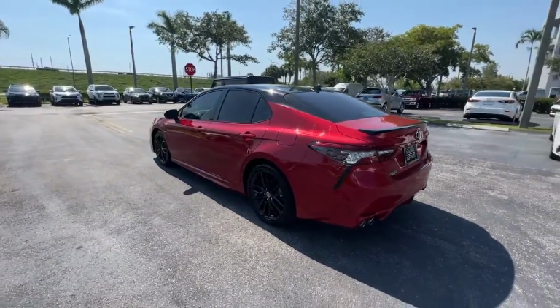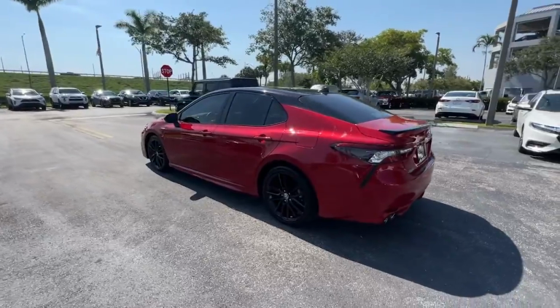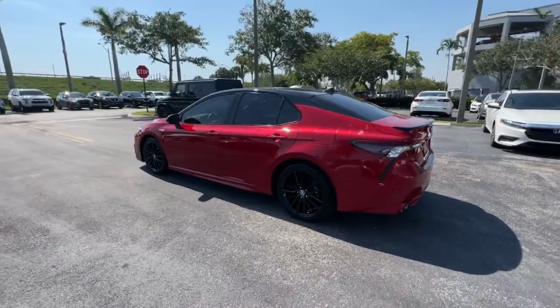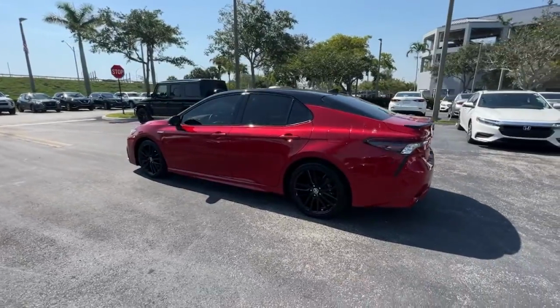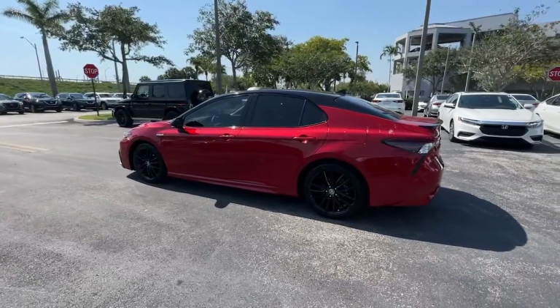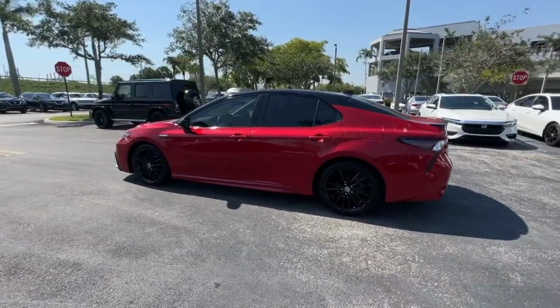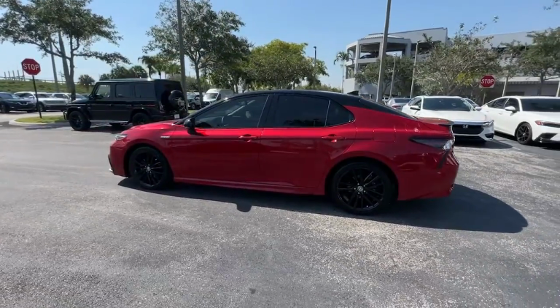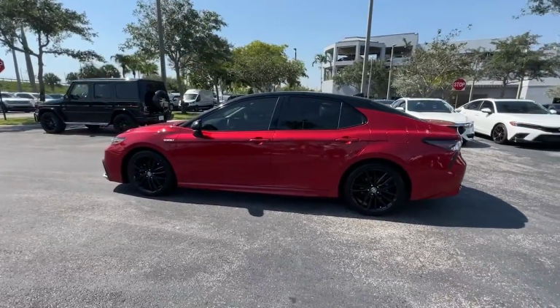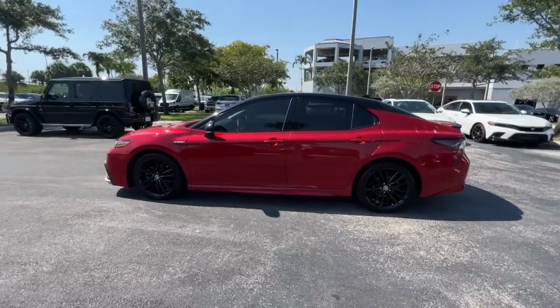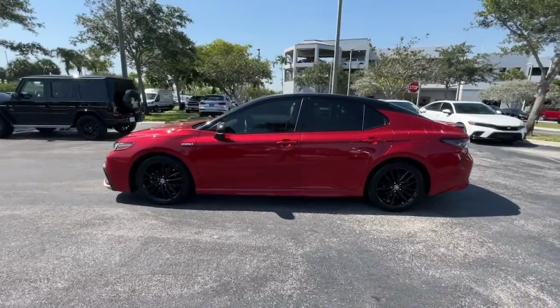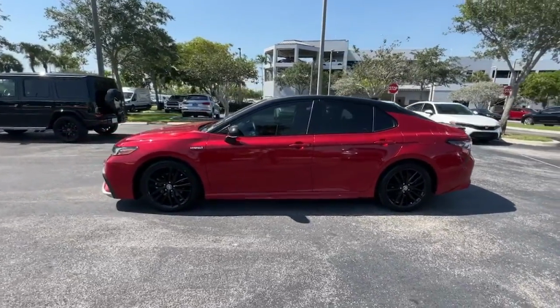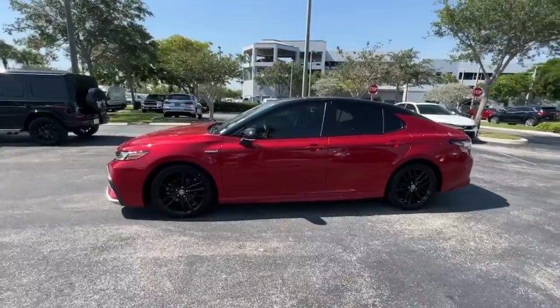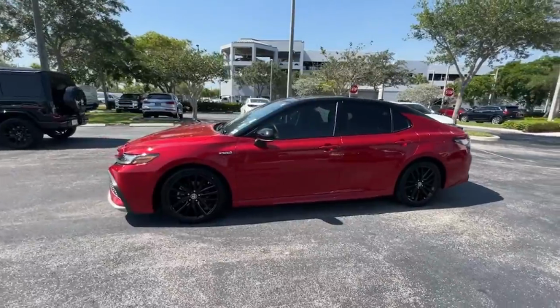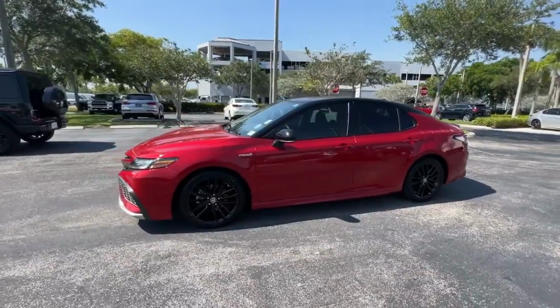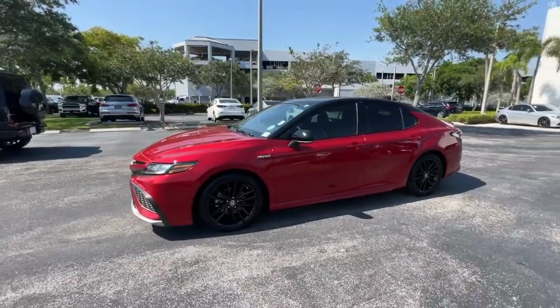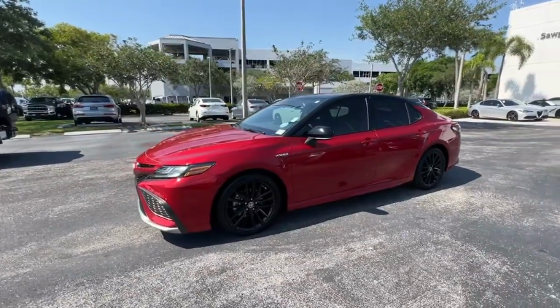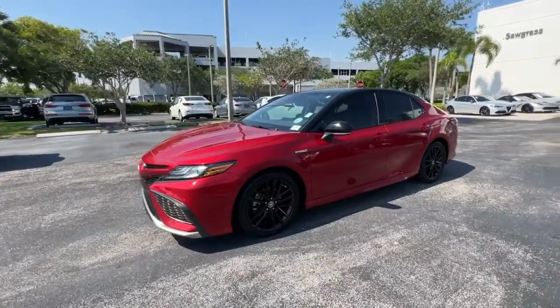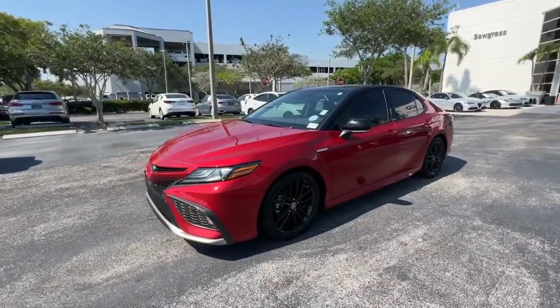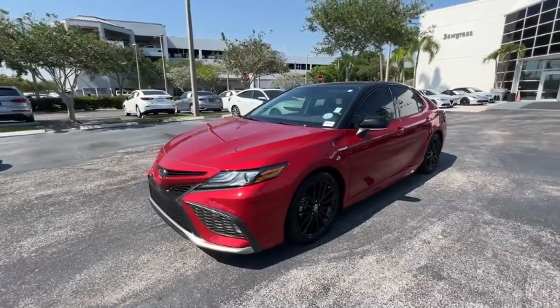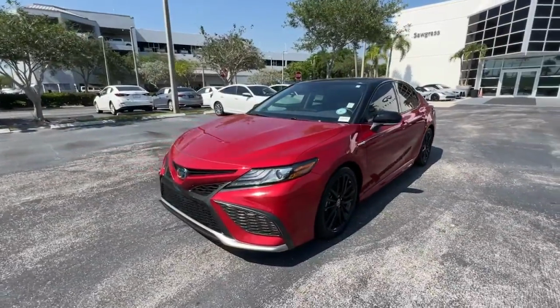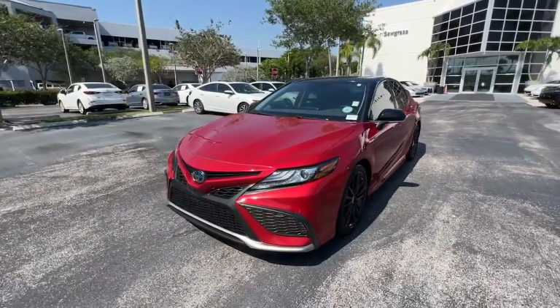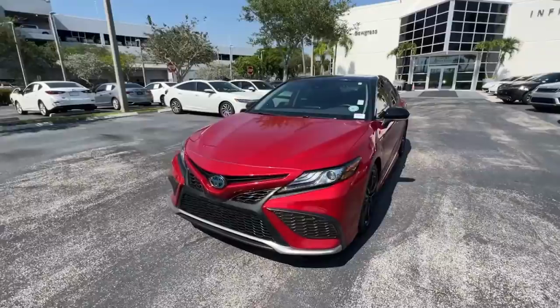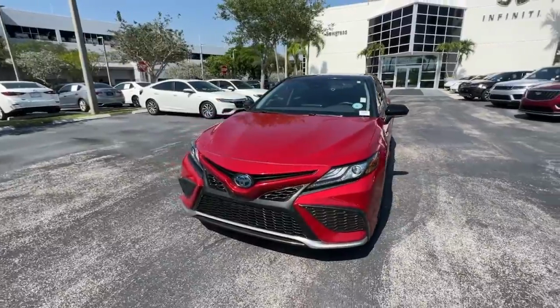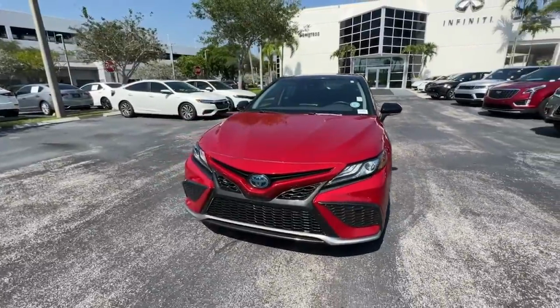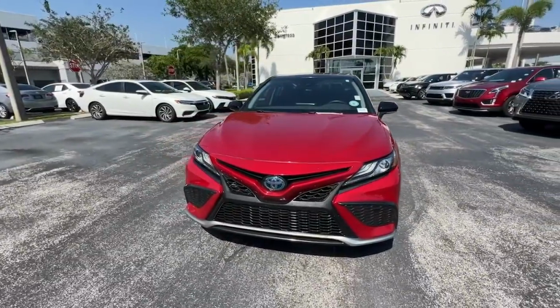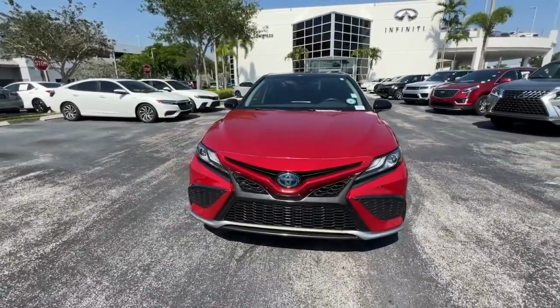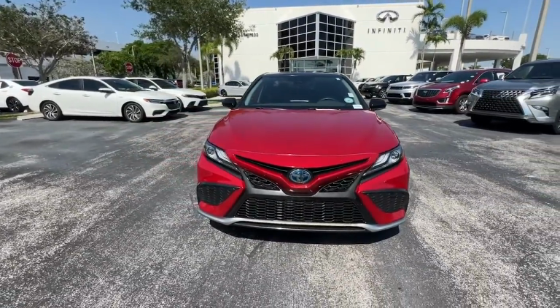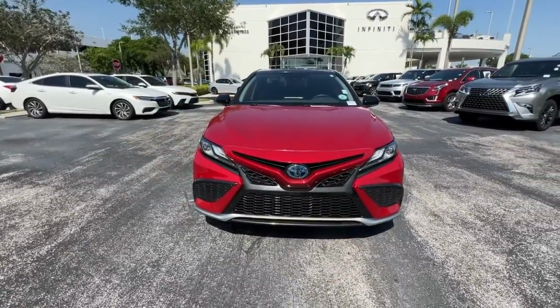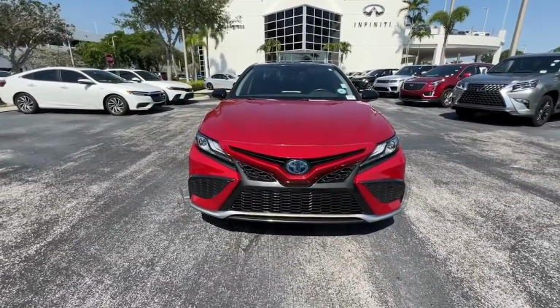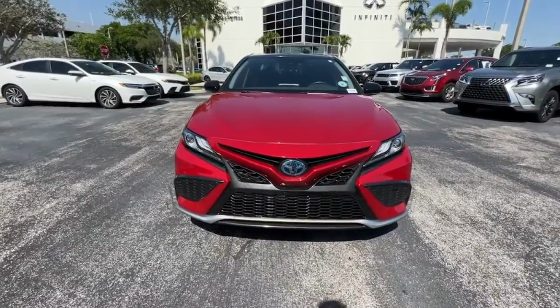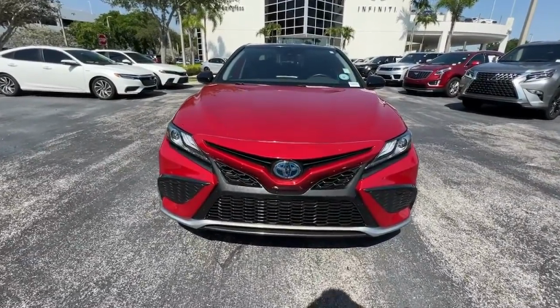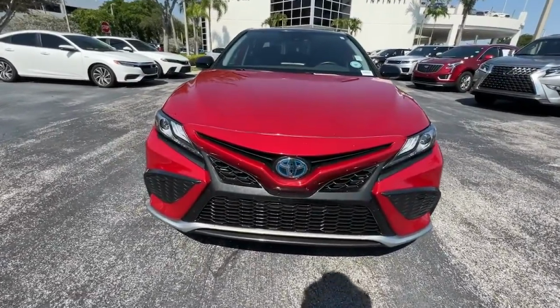It's the family sedan that packs advanced safety features, the latest infotainment tech, premium interior comfort, and powerful performance into an elegant package. It delivers all of this plus hybrid efficiency. The following are some of this vehicle's highlighted options.